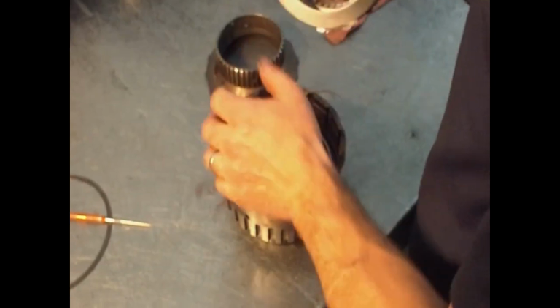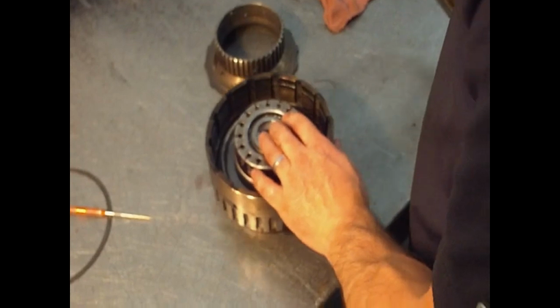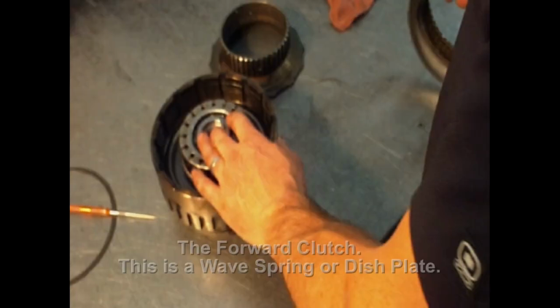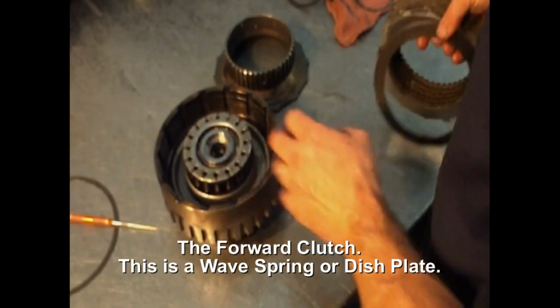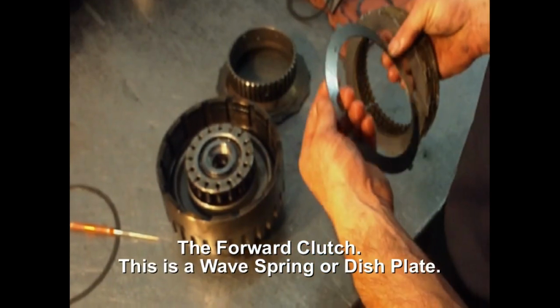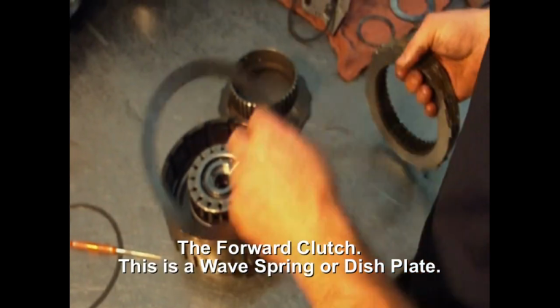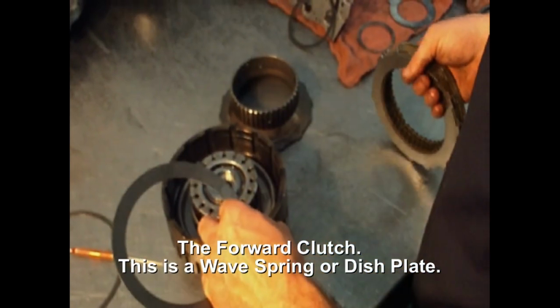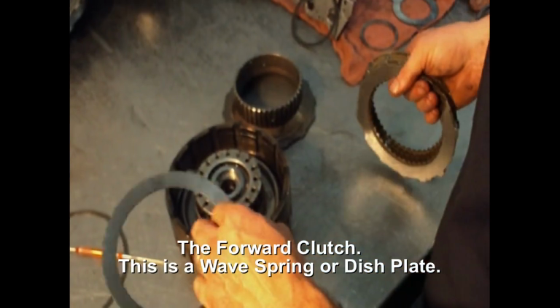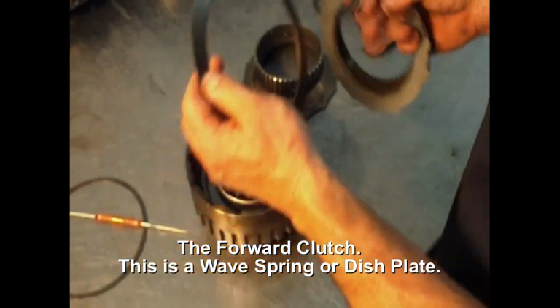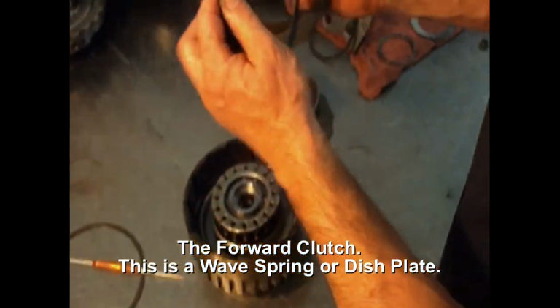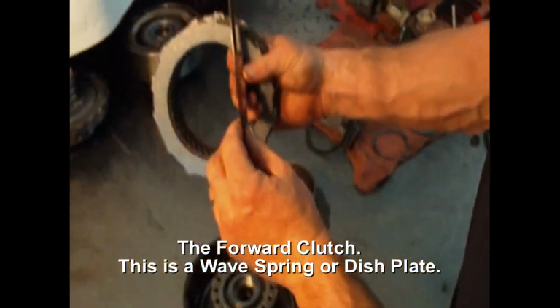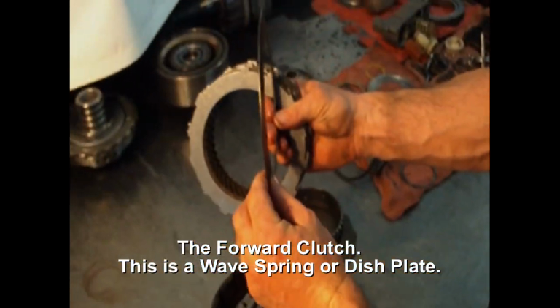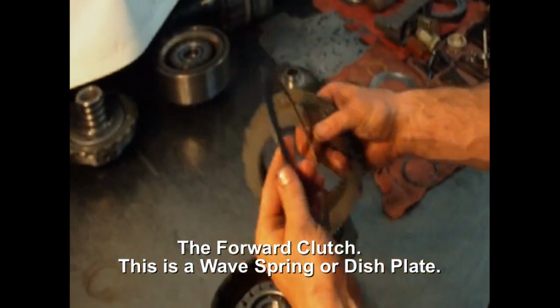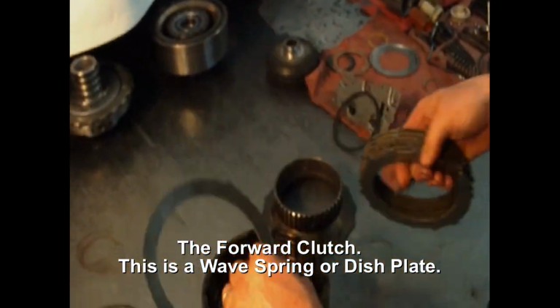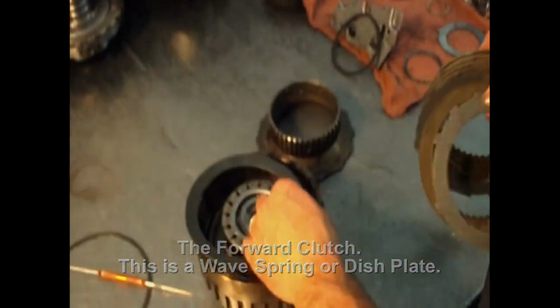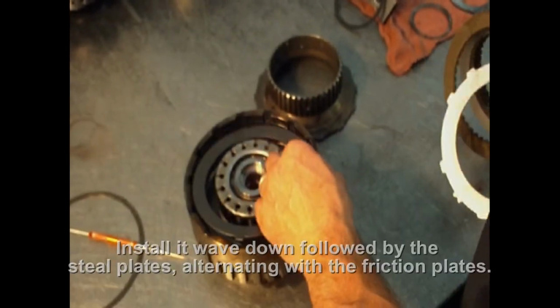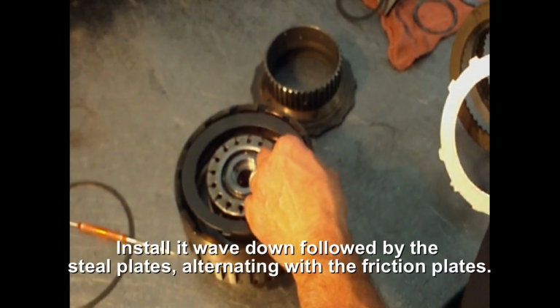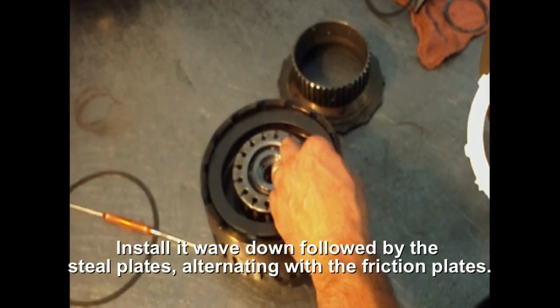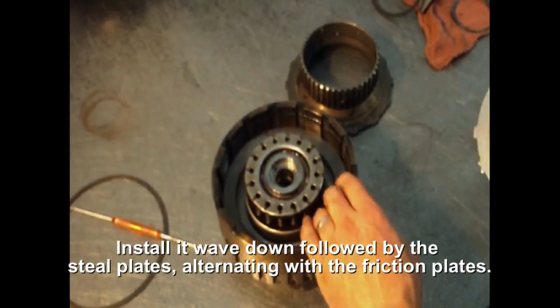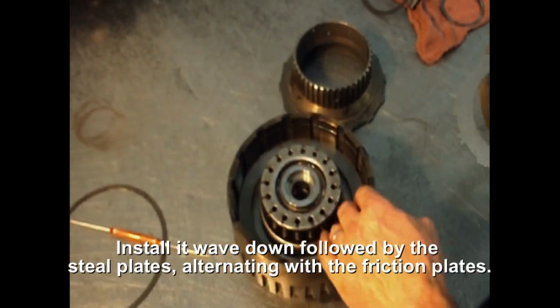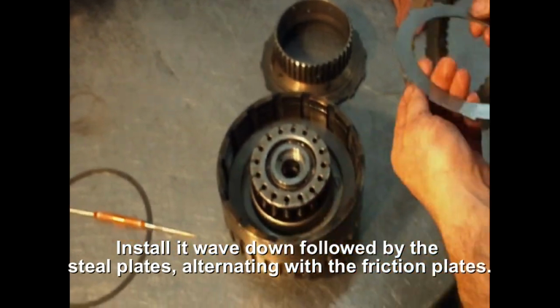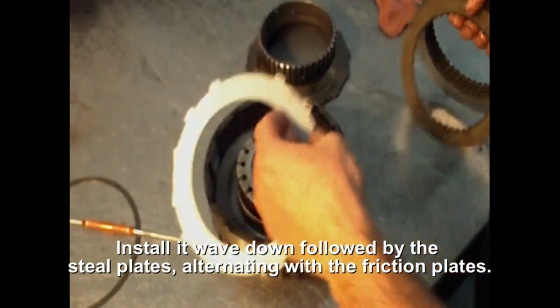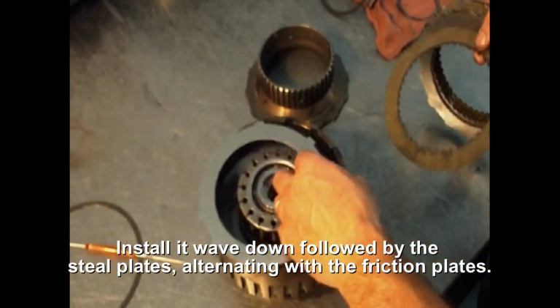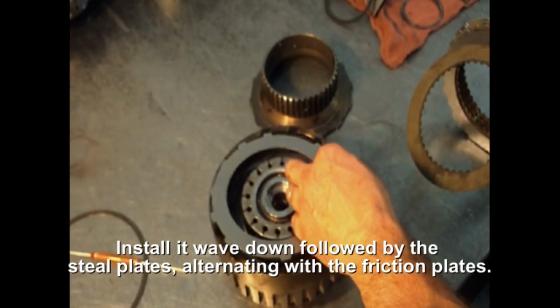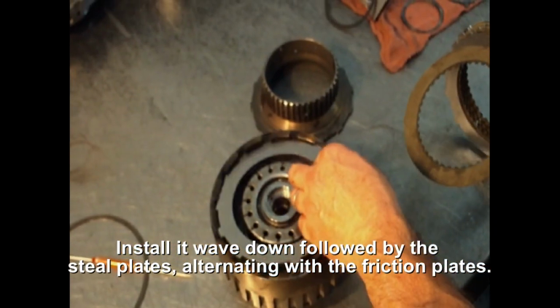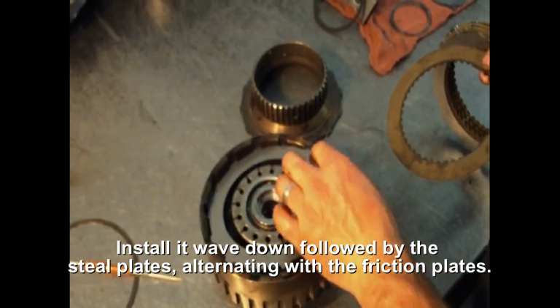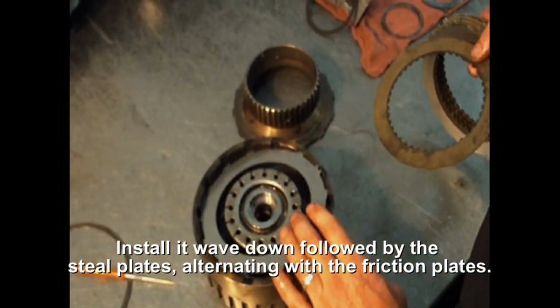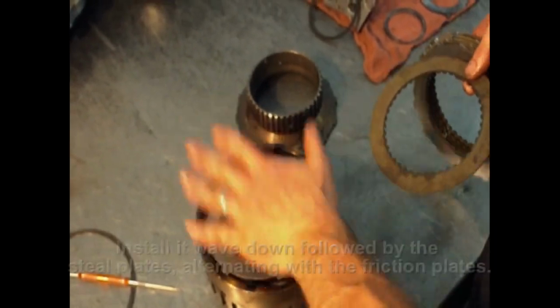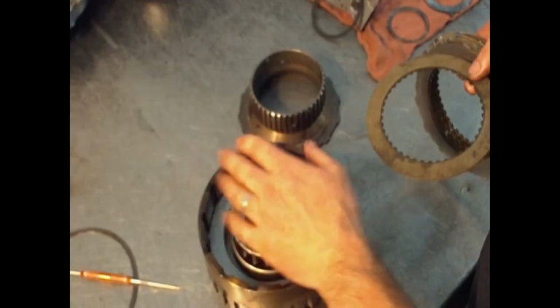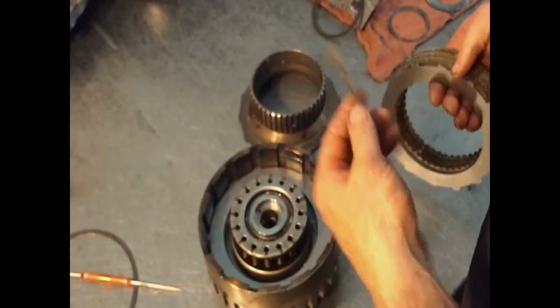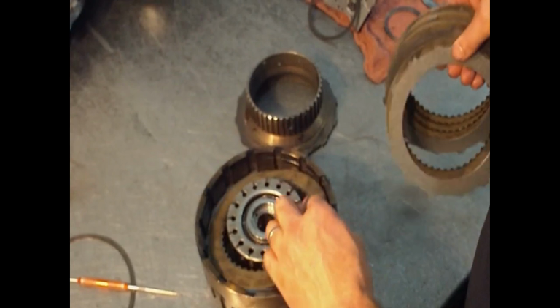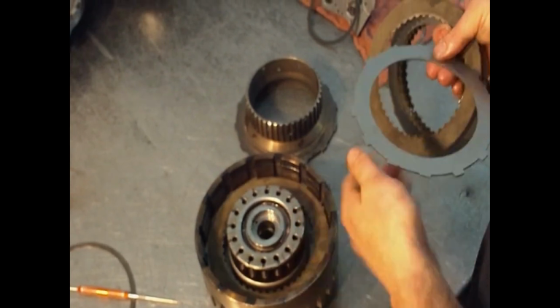This is a four-requestron that takes a wave spring, has a bevel on it, and the bevel goes down. You want to make sure you put a steel plate on top of it, and then you put a friction.